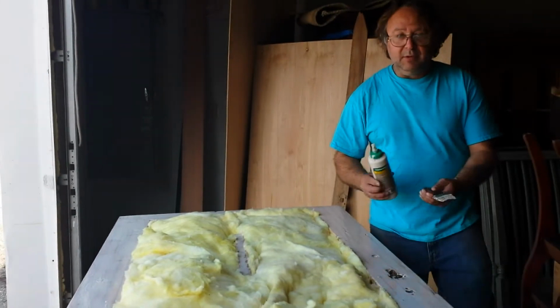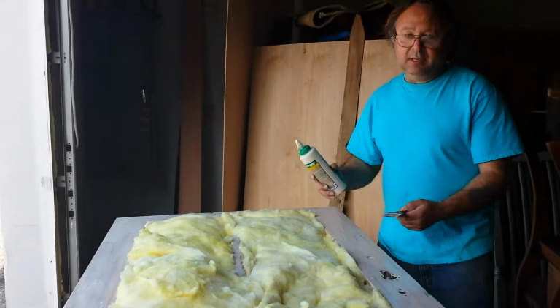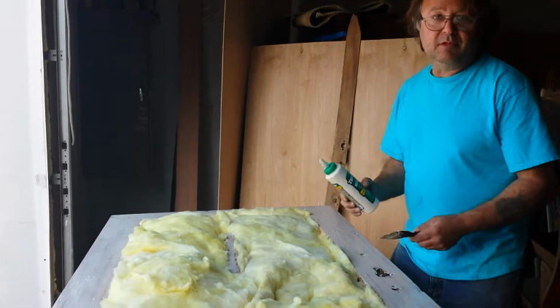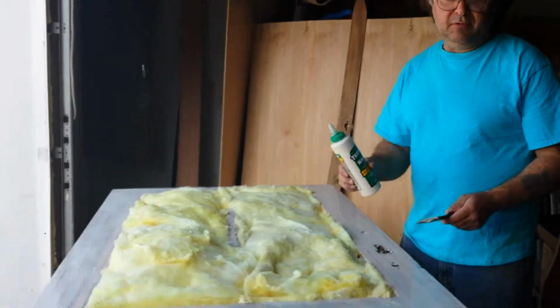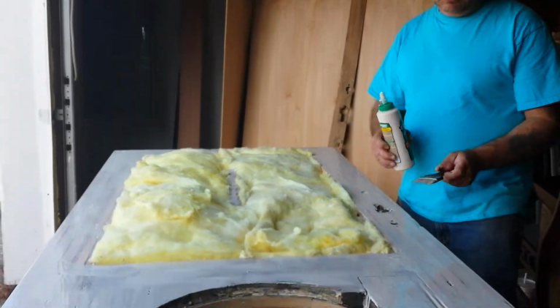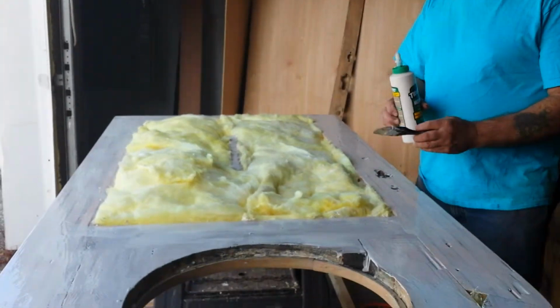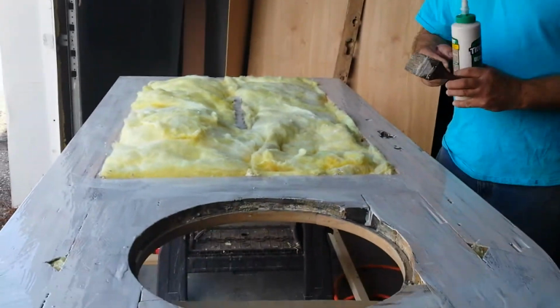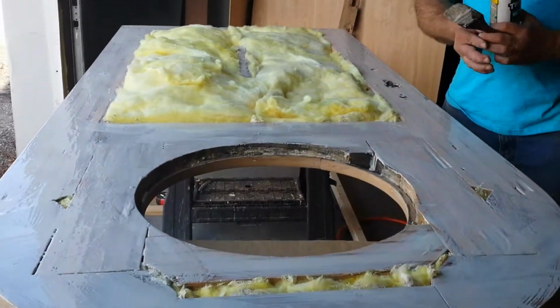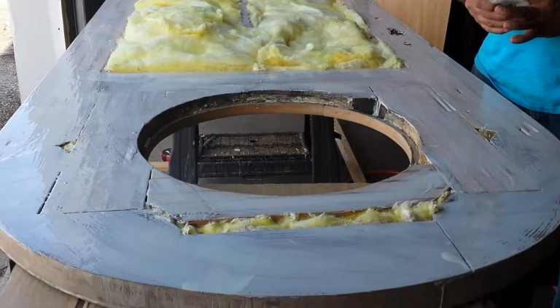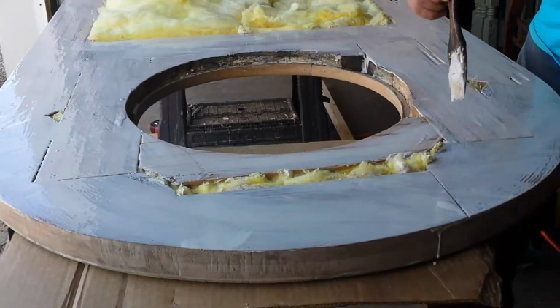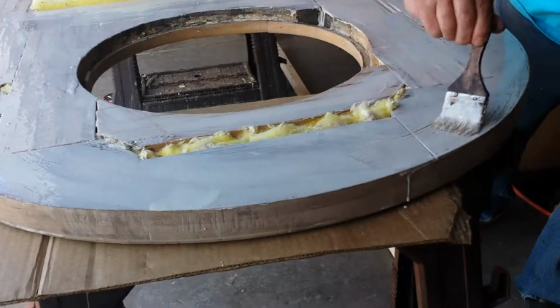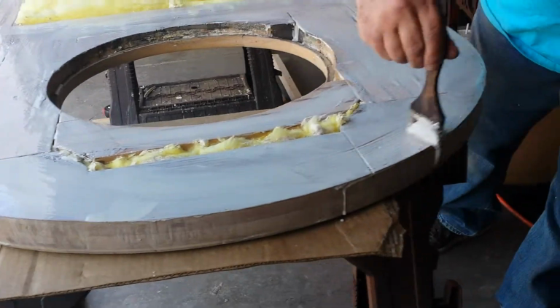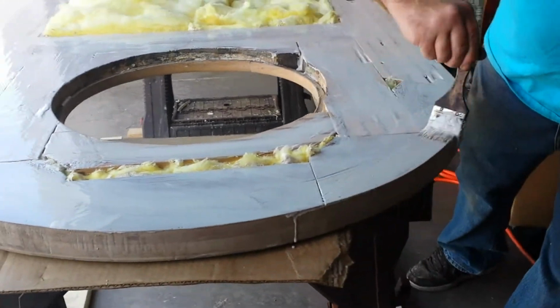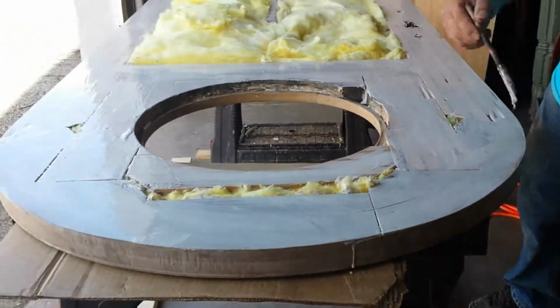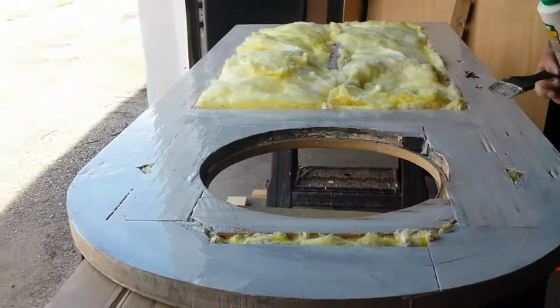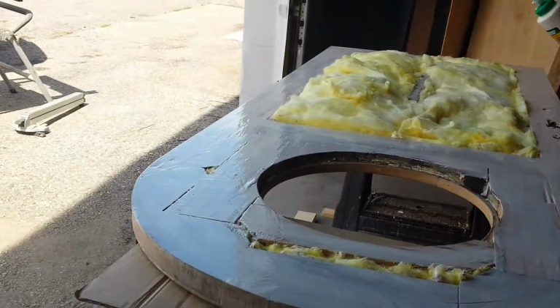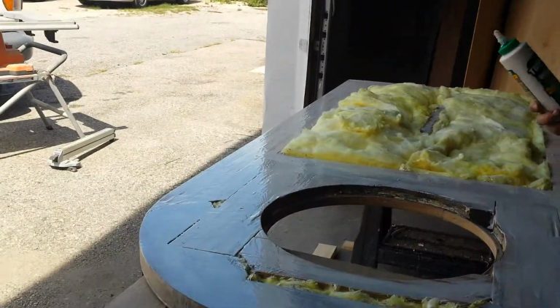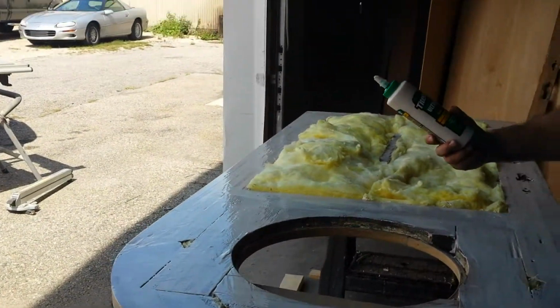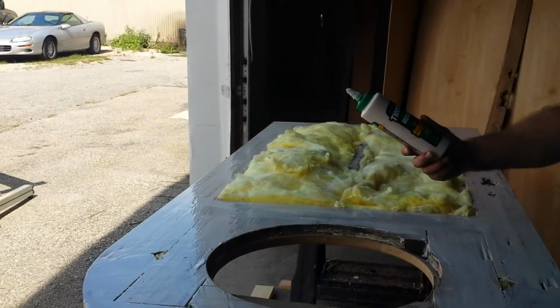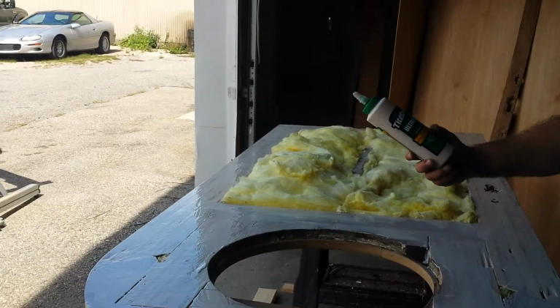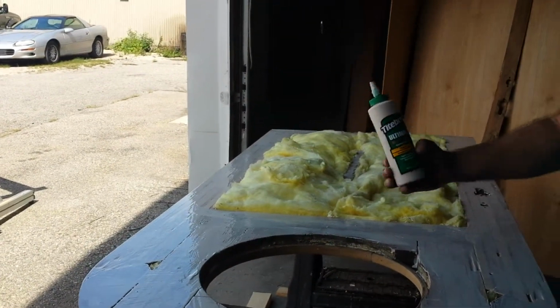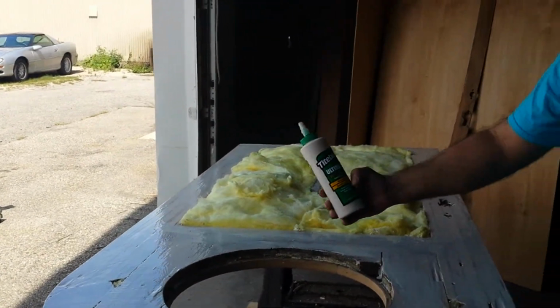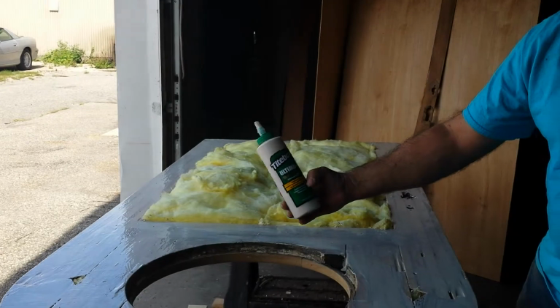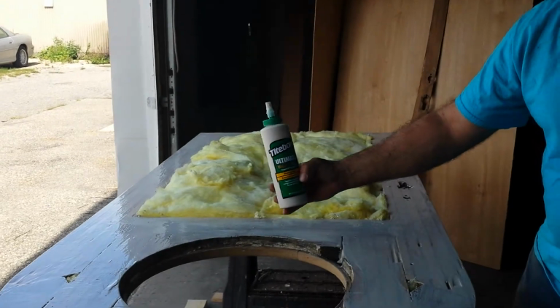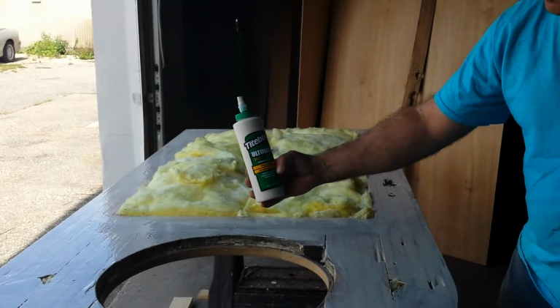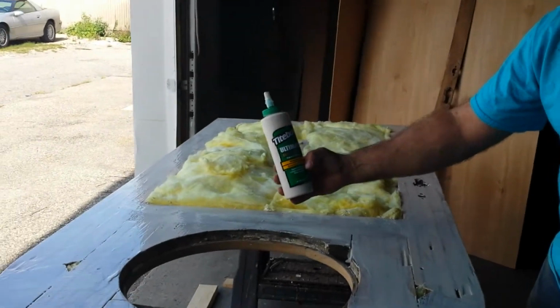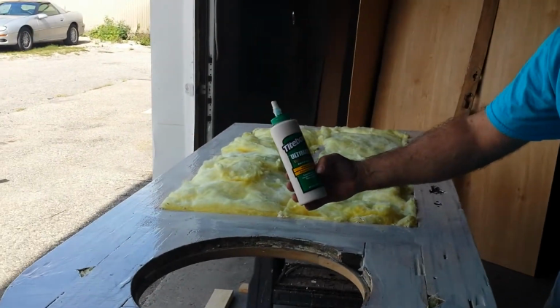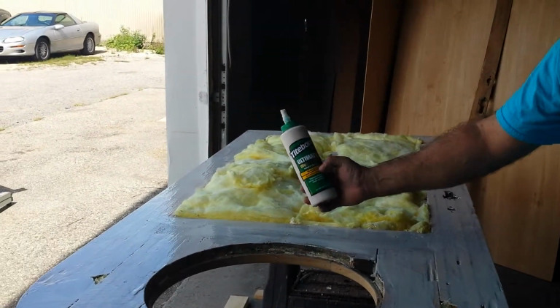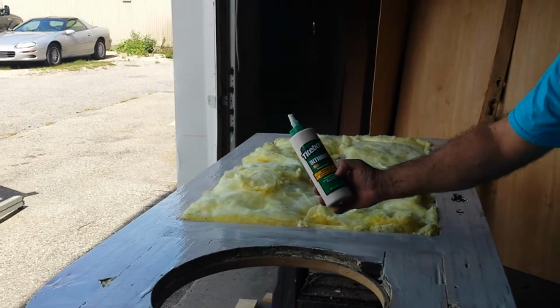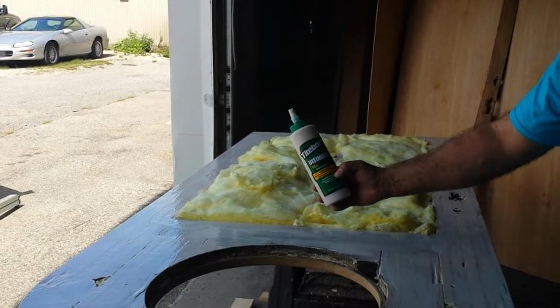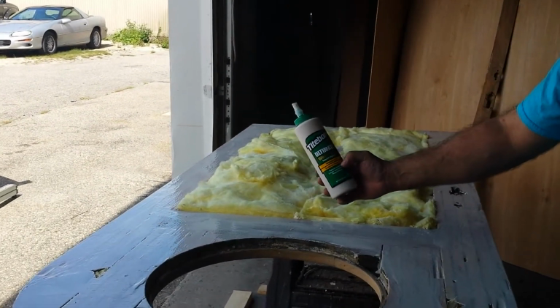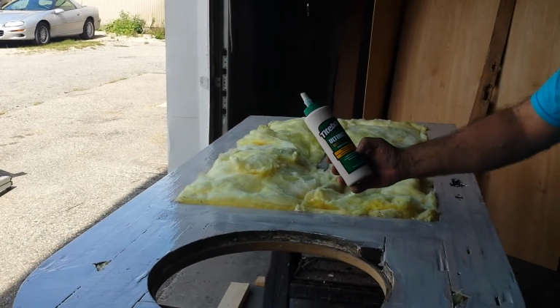Today we're putting together this beautiful old door here. It's out of East Grand Rapids. It was weather damaged. We're using Titebond Ultimate Wood Glue — waterproof, interior/exterior.